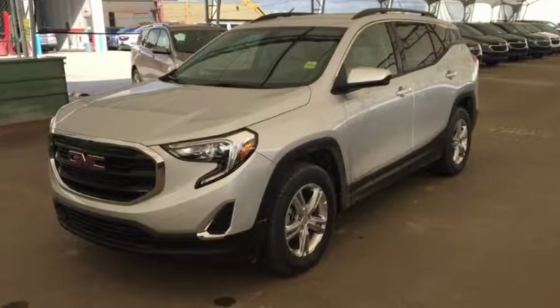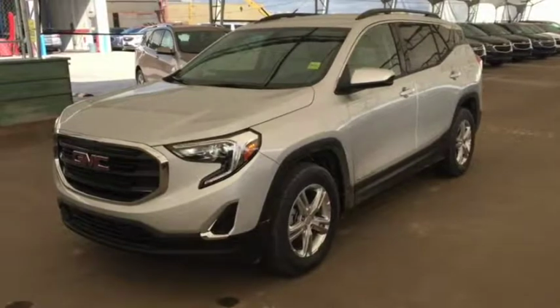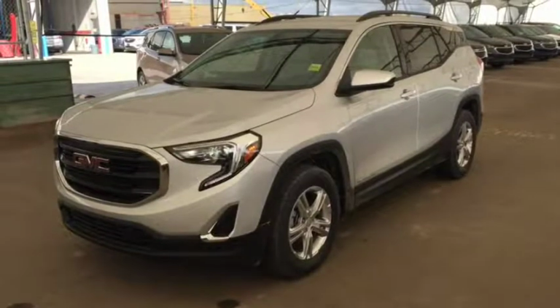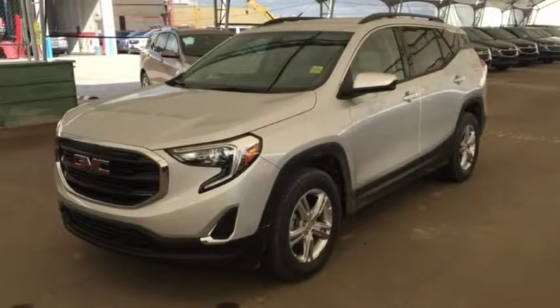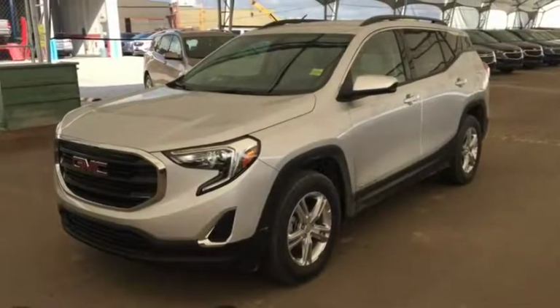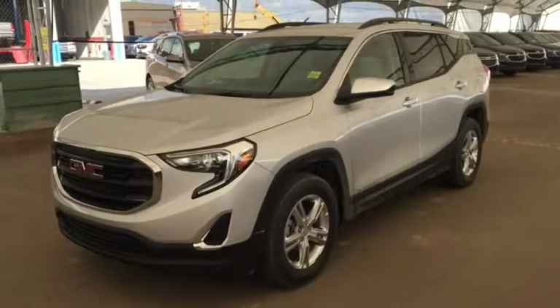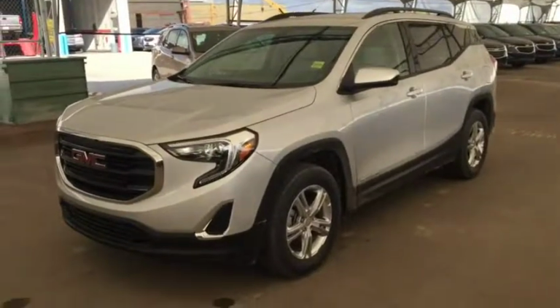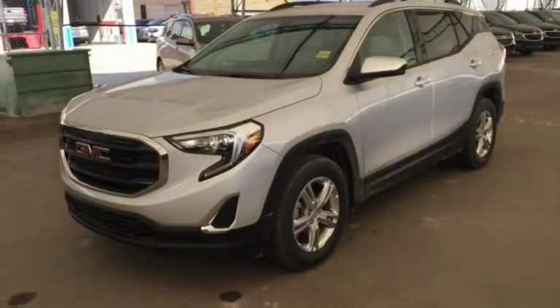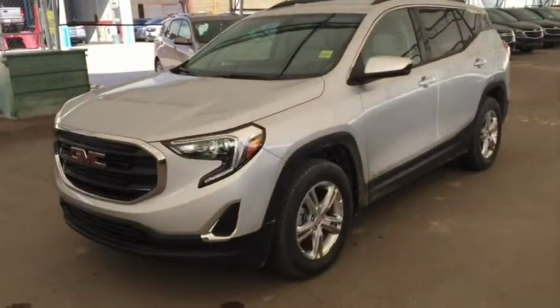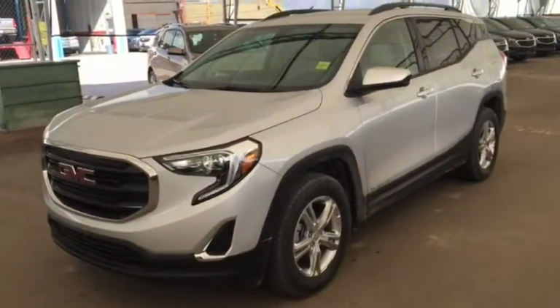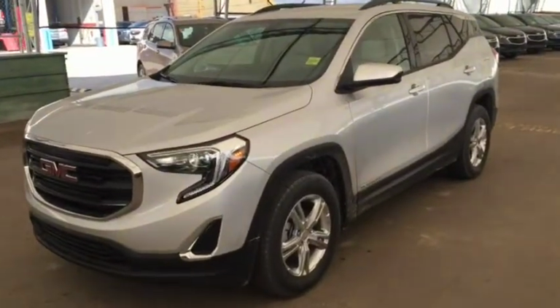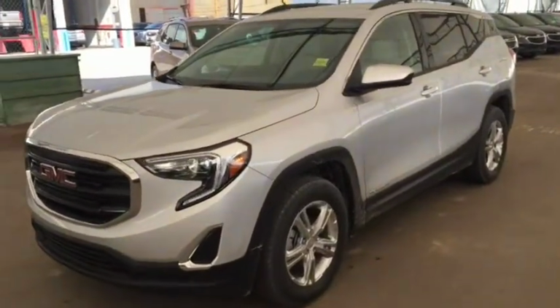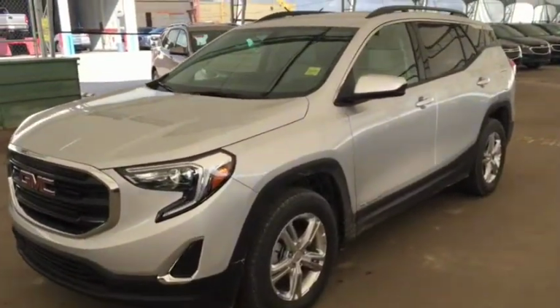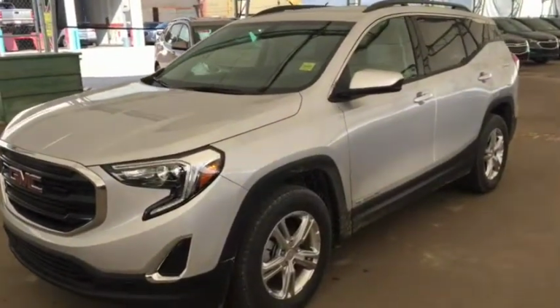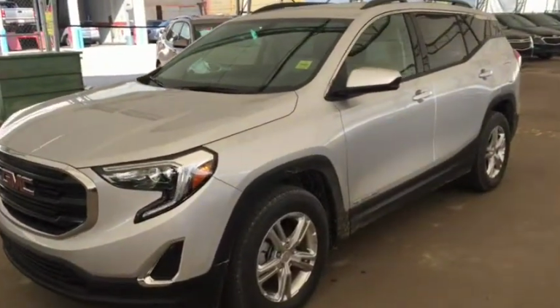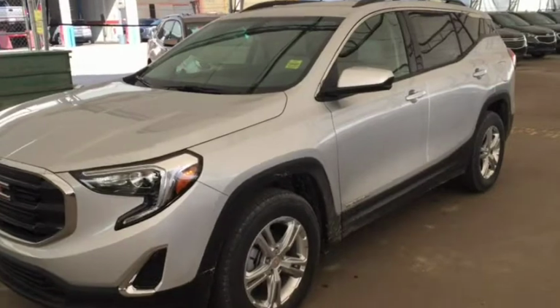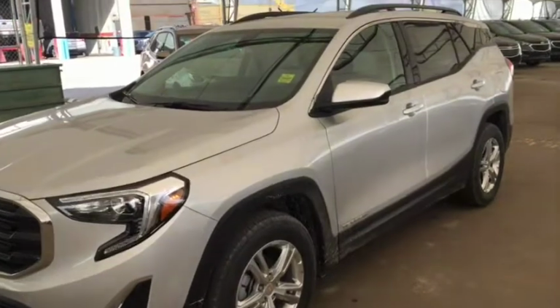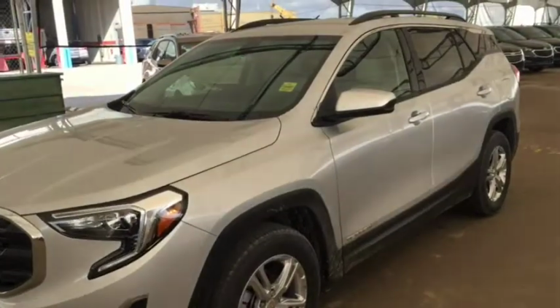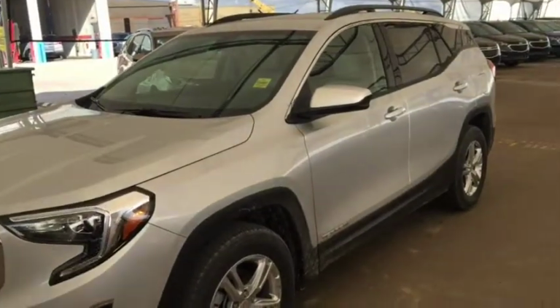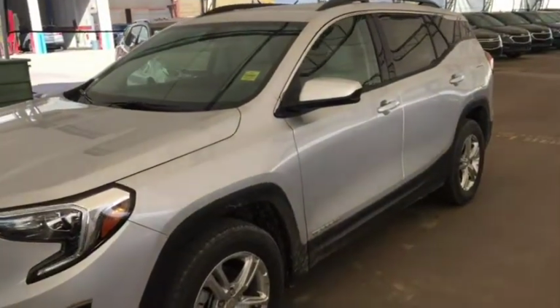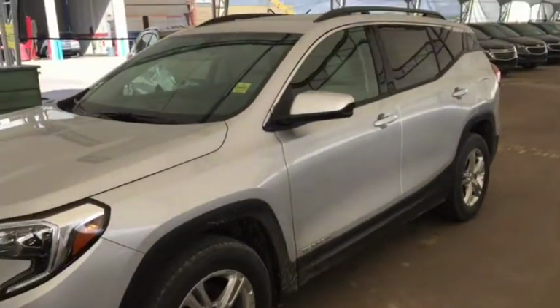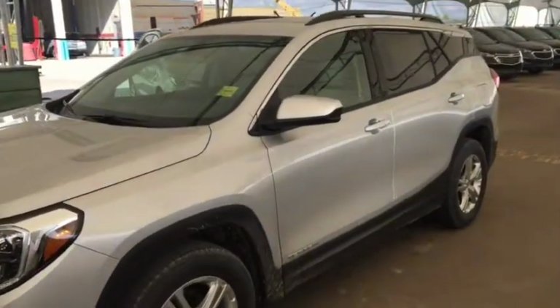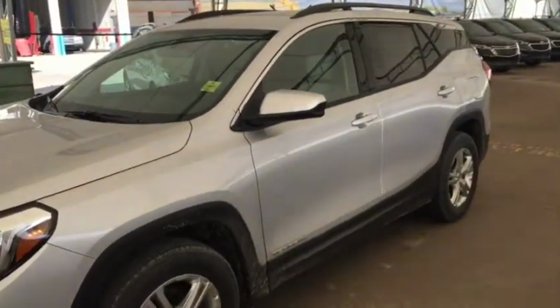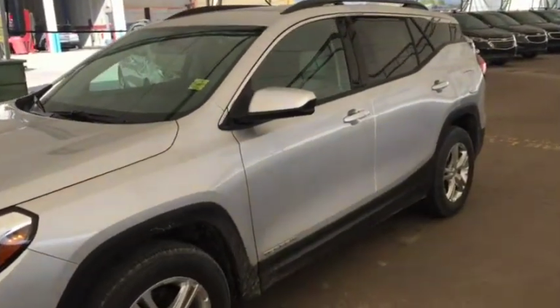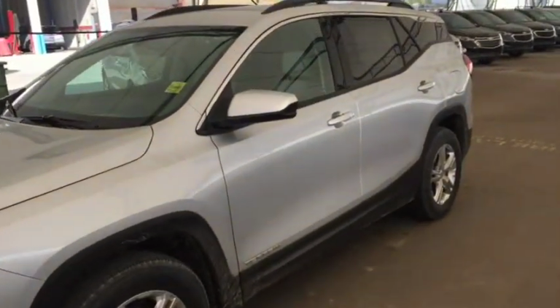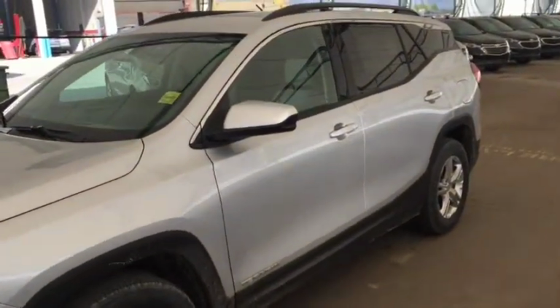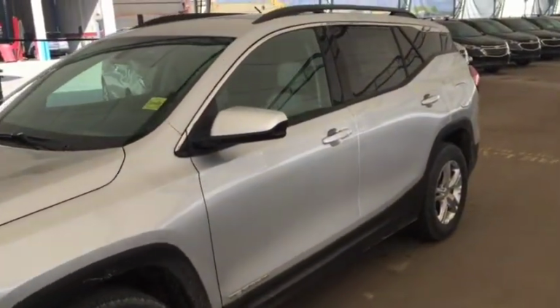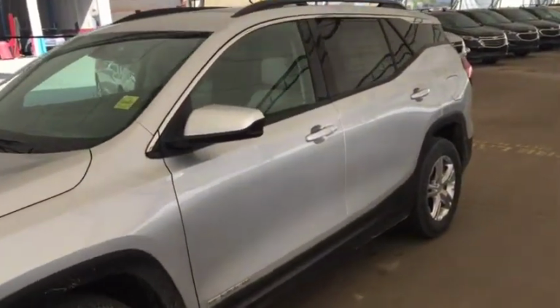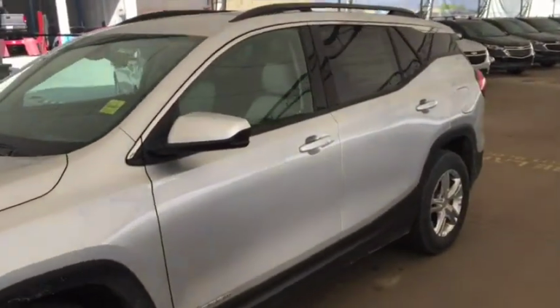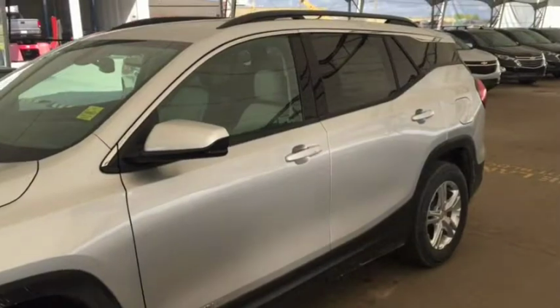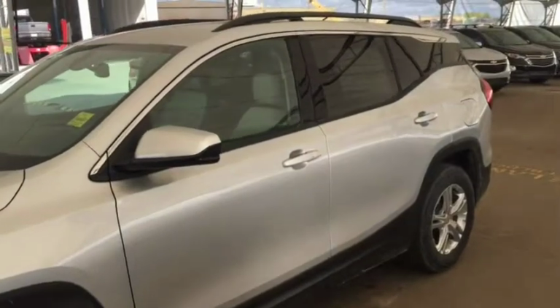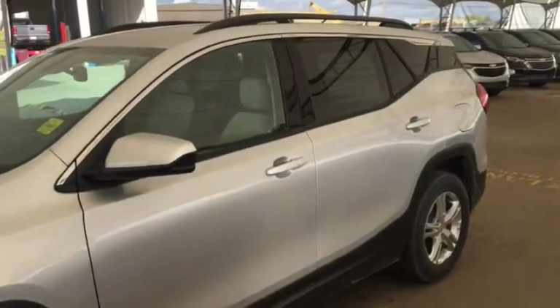Hello and welcome to Davis Chevrolet. This is a brand new 2019 GMC Terrain SLE all-wheel drive in Quicksilver Metallic.